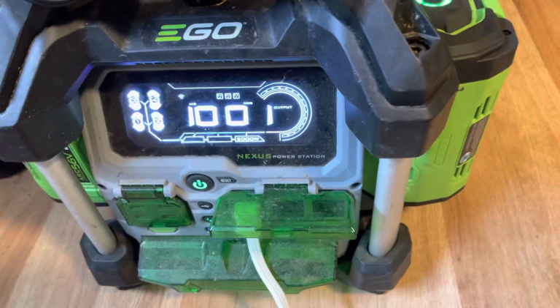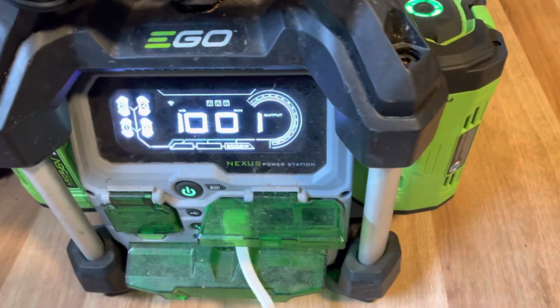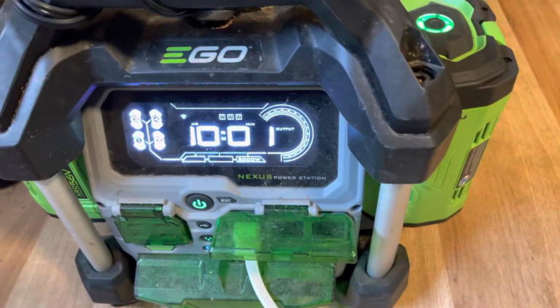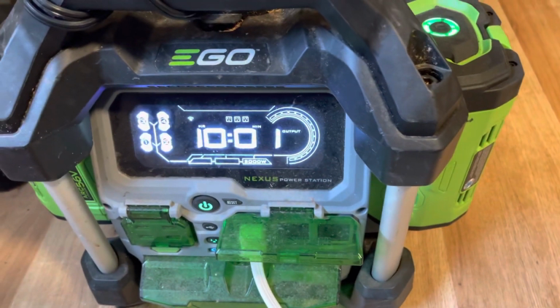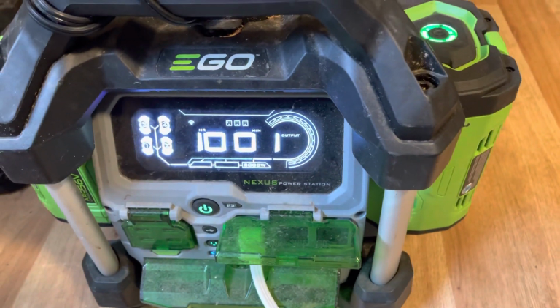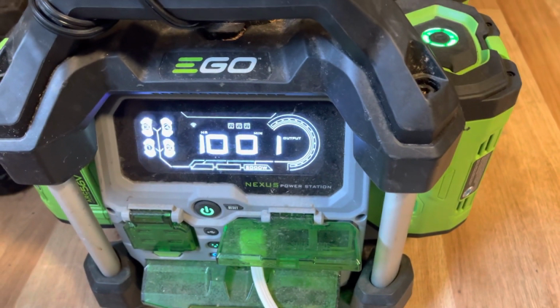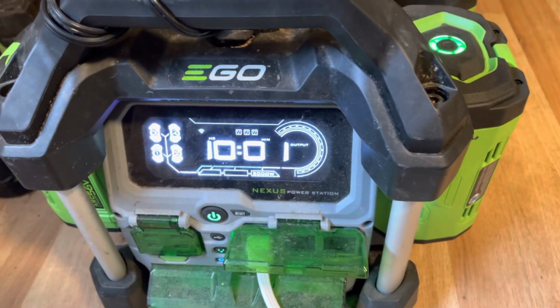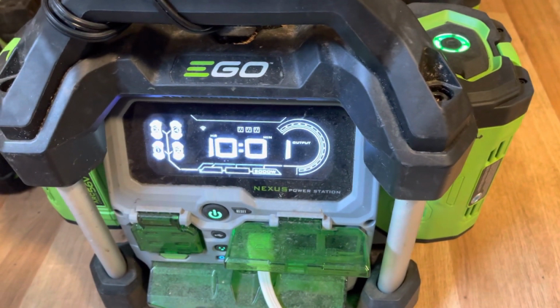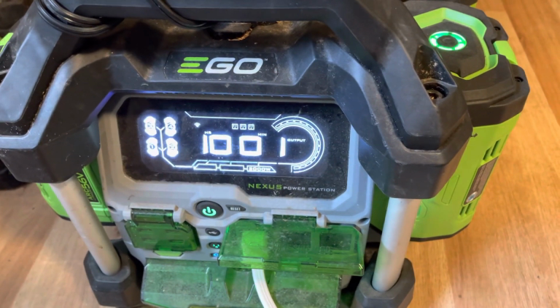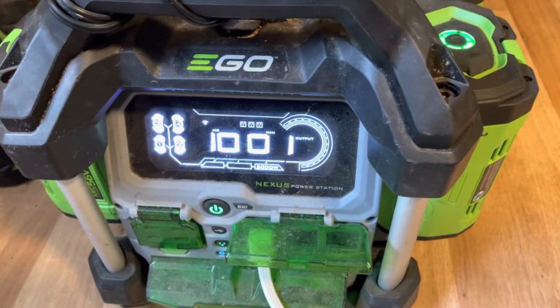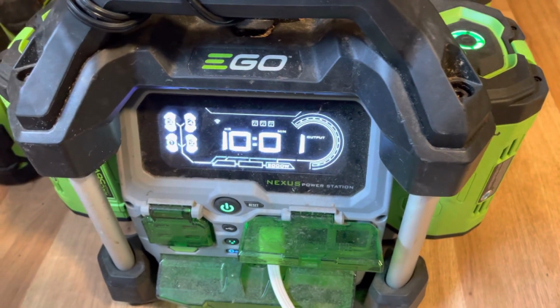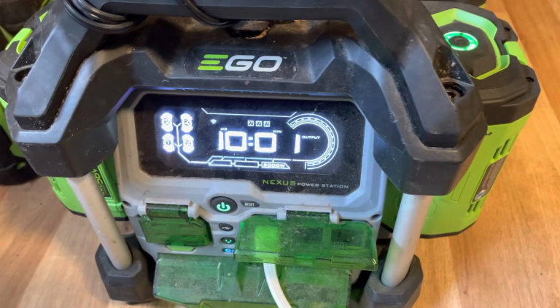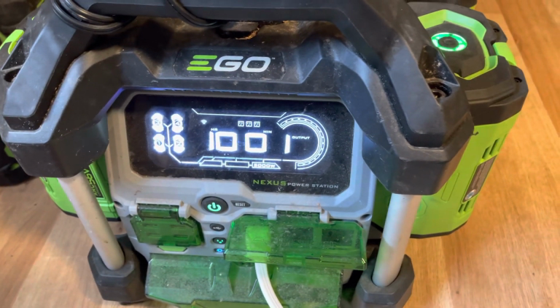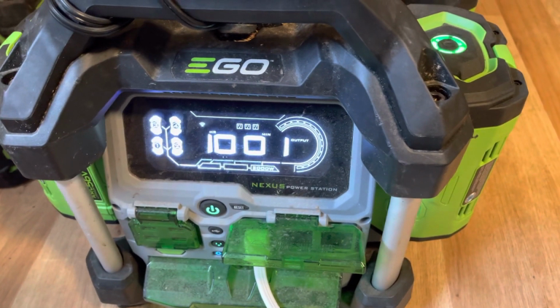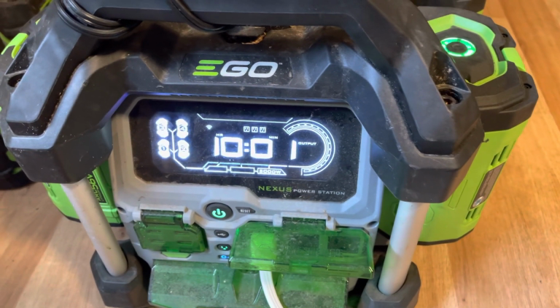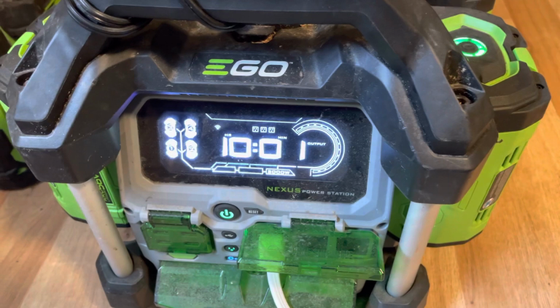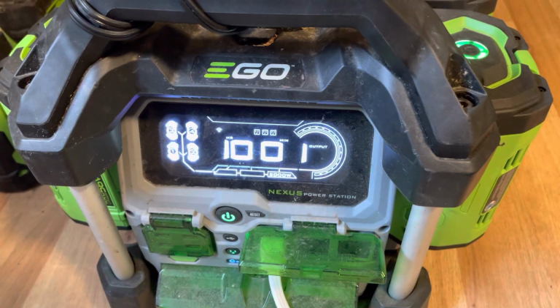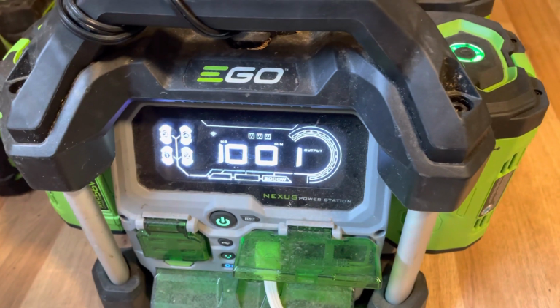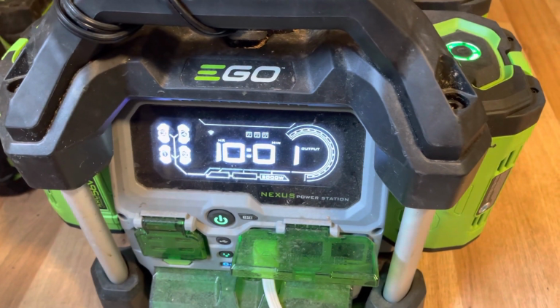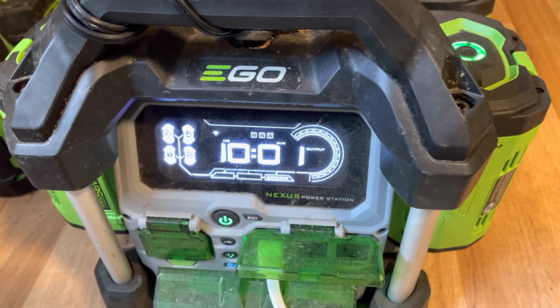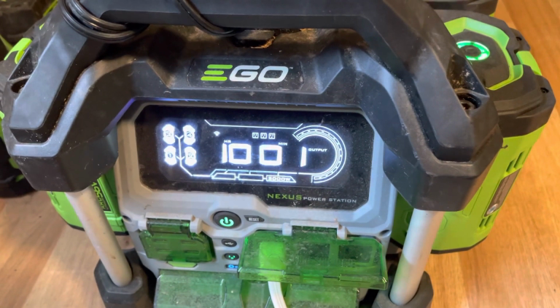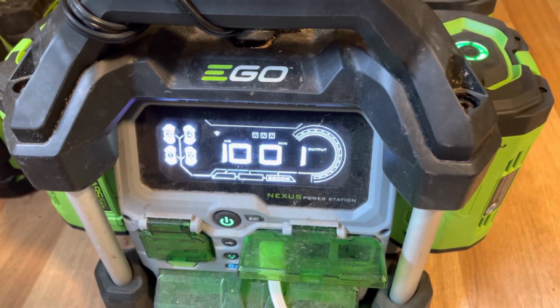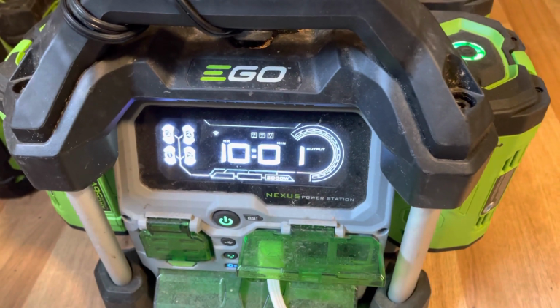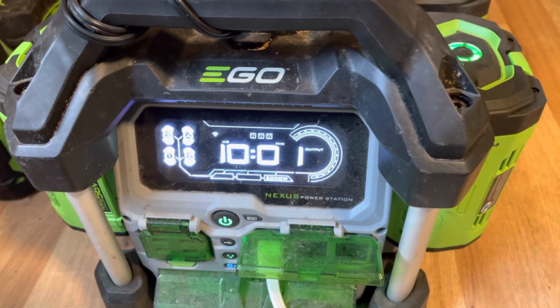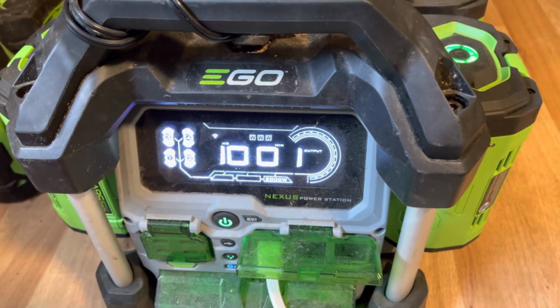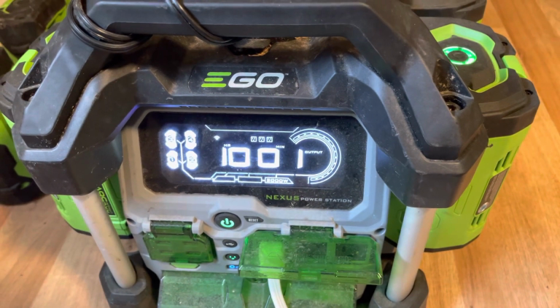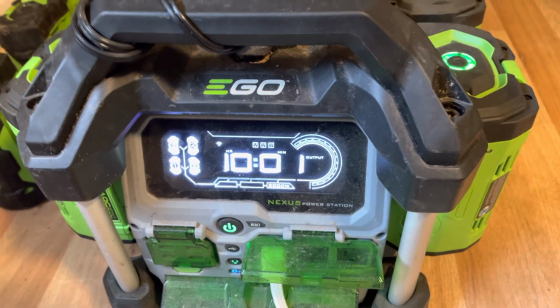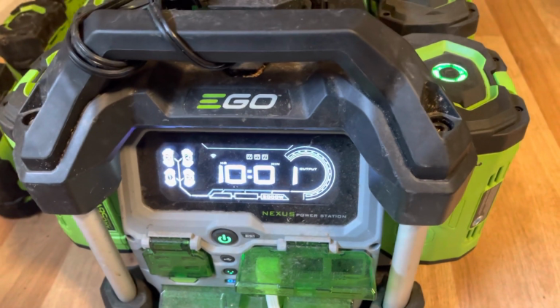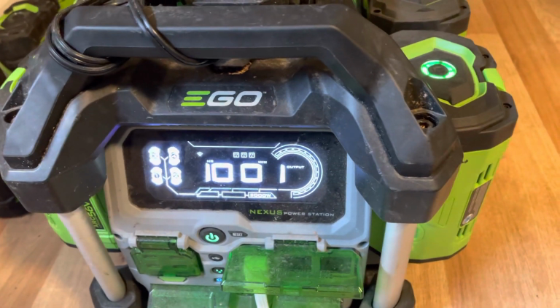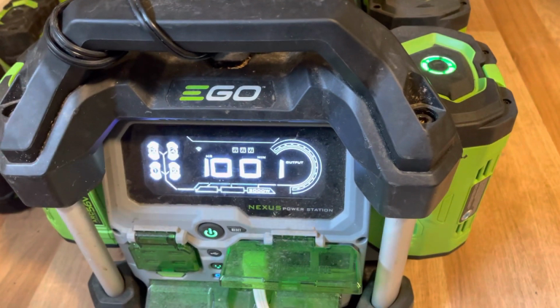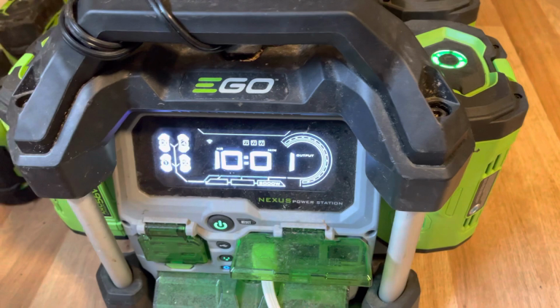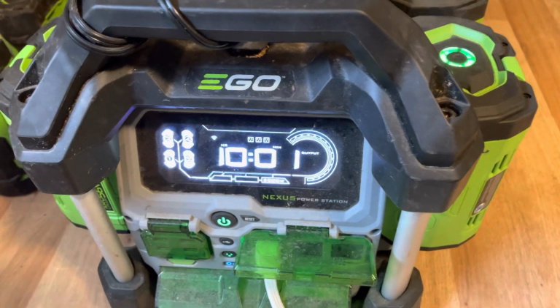I believe that 10-hour estimate is probably low because the air conditioner is on. I'm going to guess they'll run for closer to 12 hours. Stay tuned for the final result.